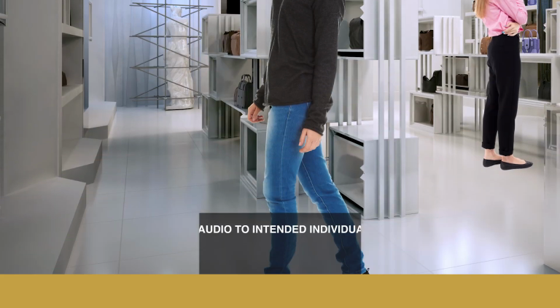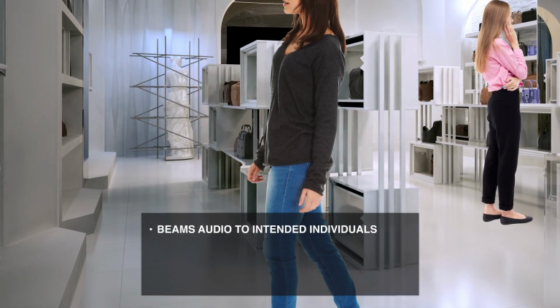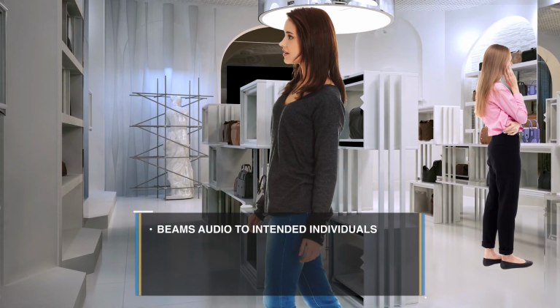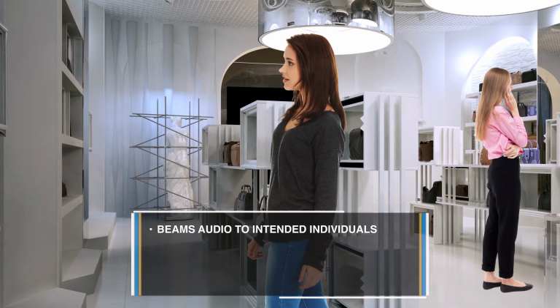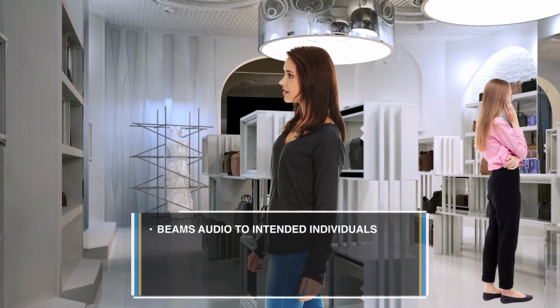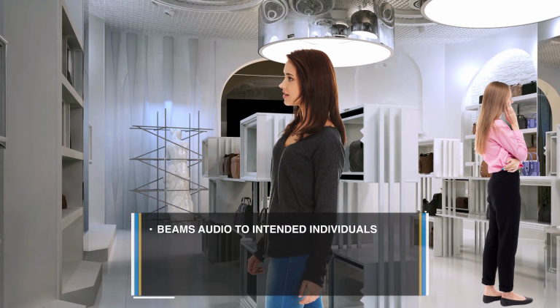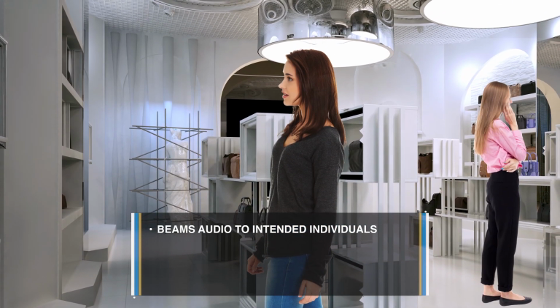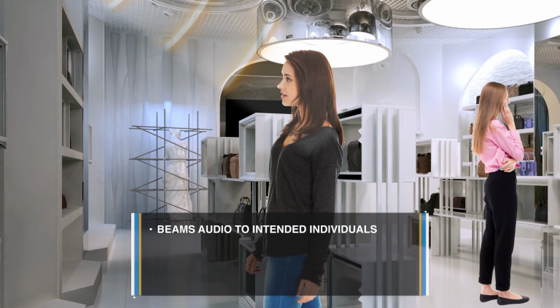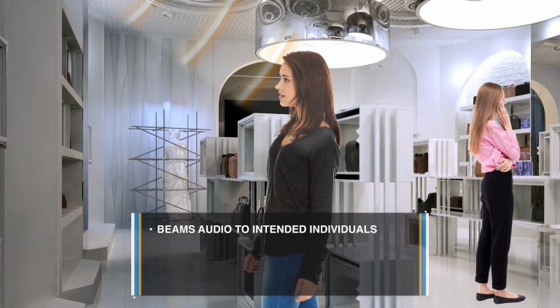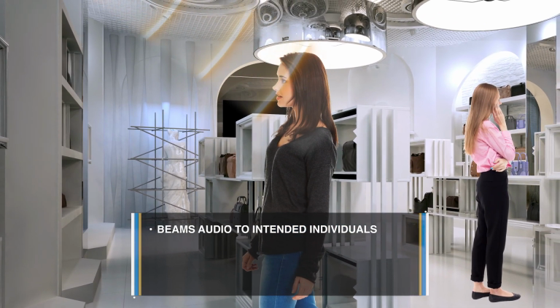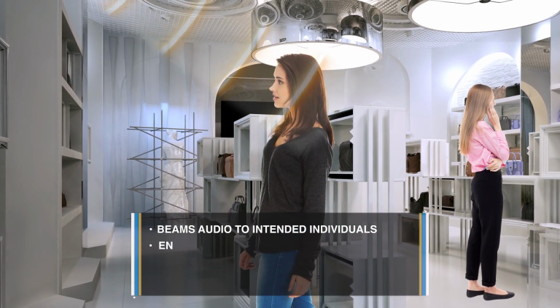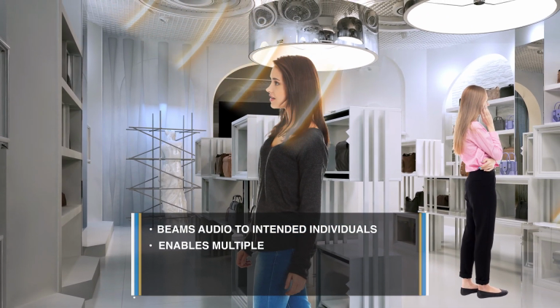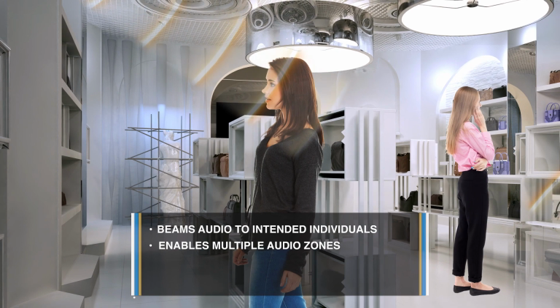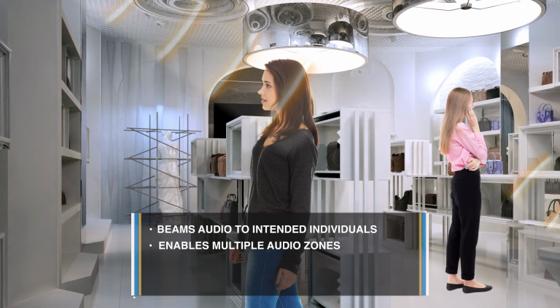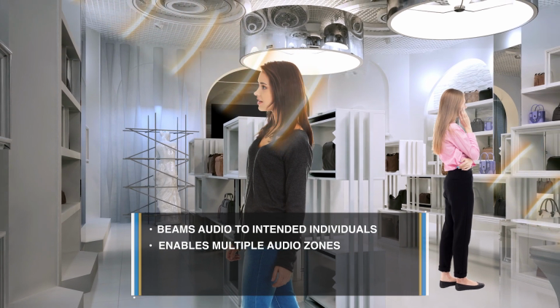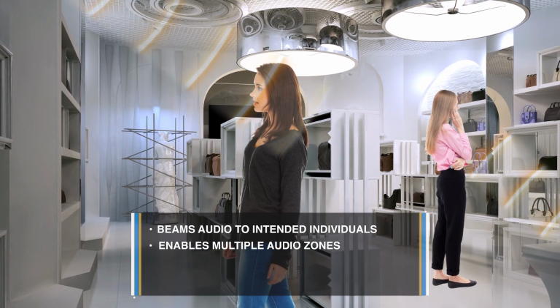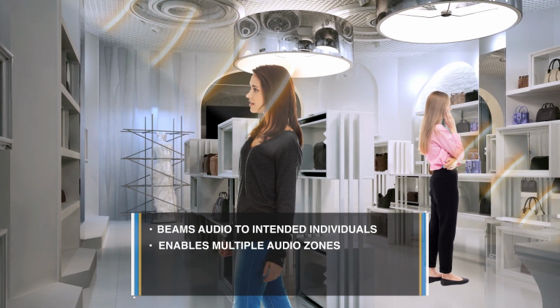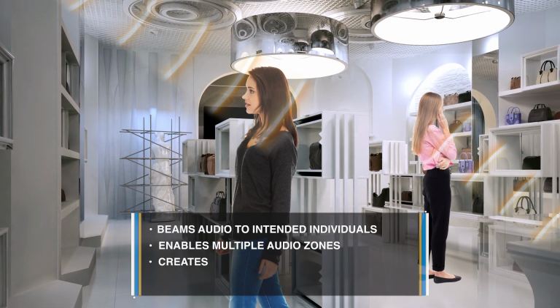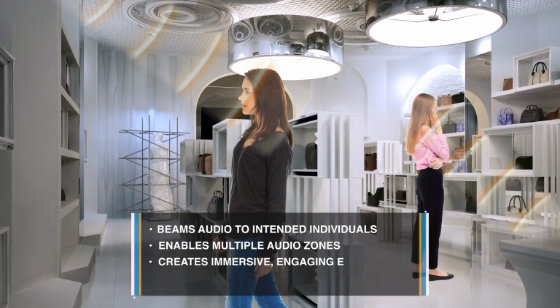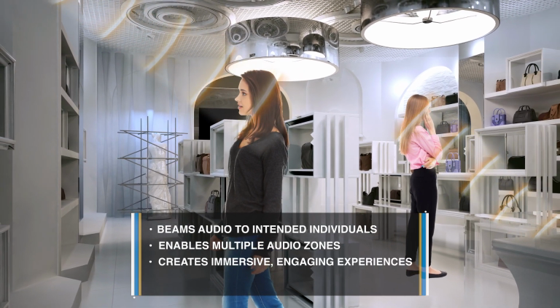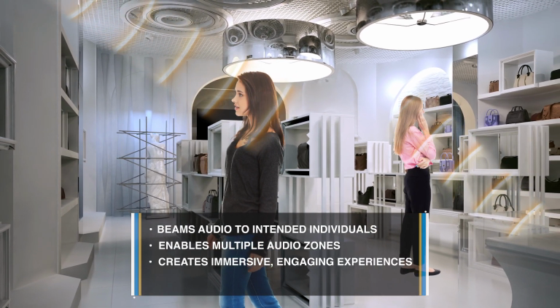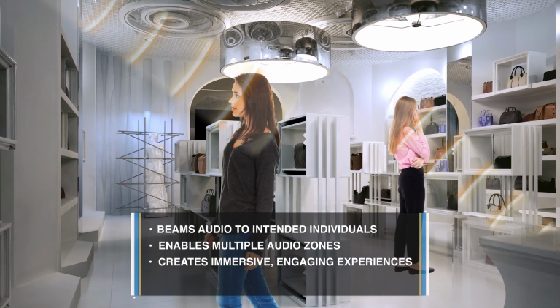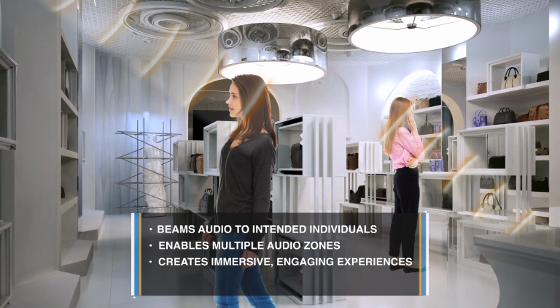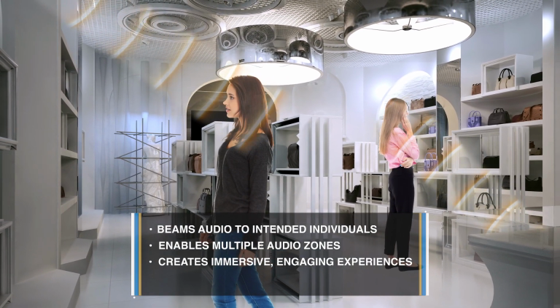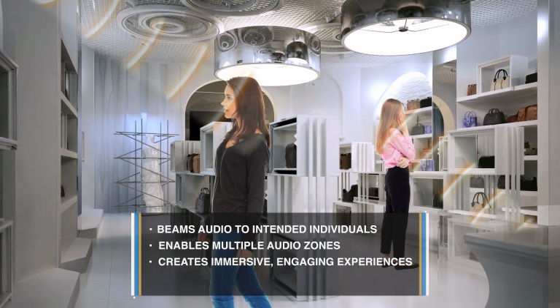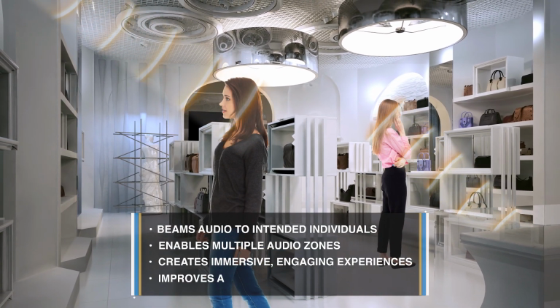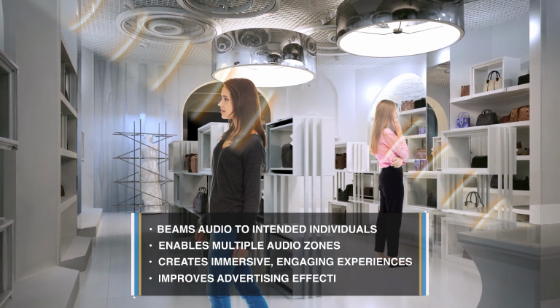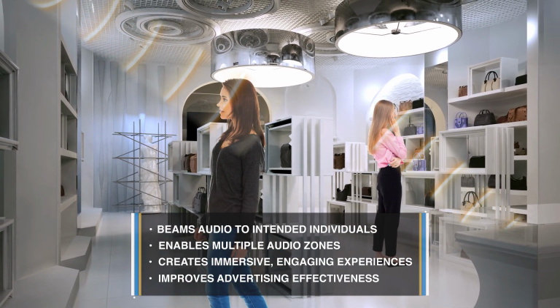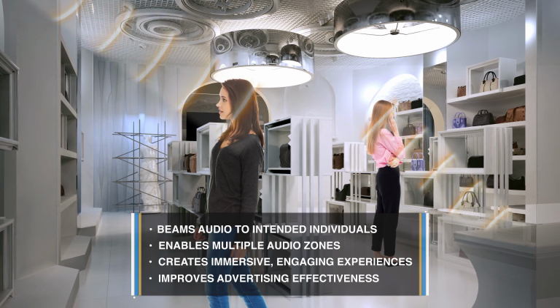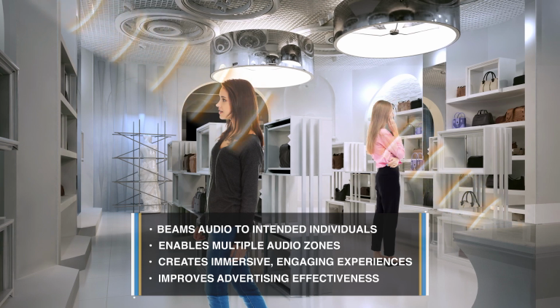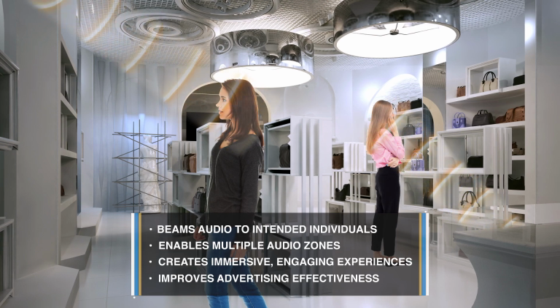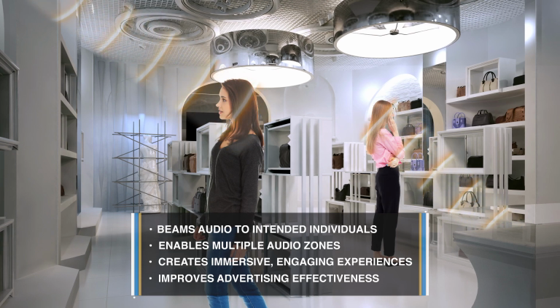Hypersound Pro Audio beams audio to intended individuals, enables multiple audio zones, creates immersive engaging experiences, and improves advertising effectiveness.